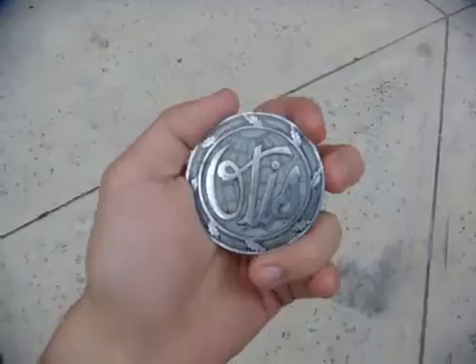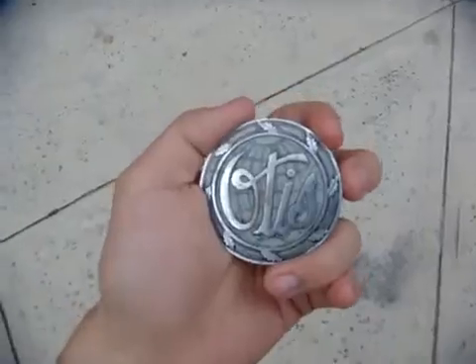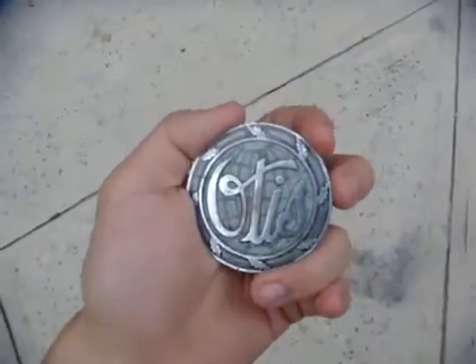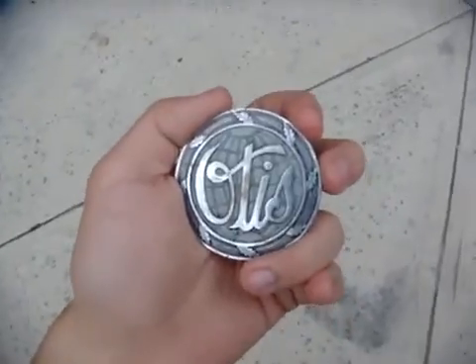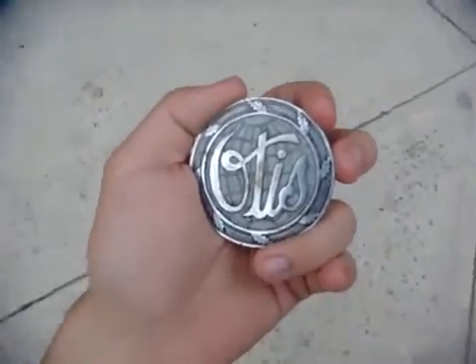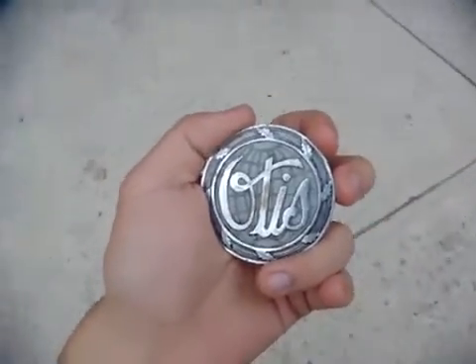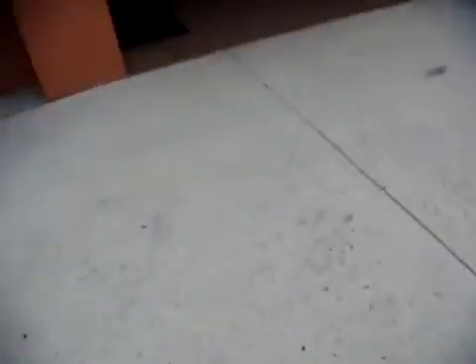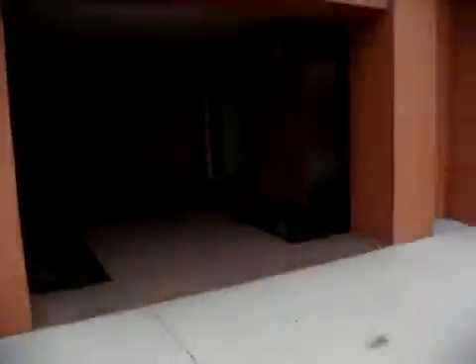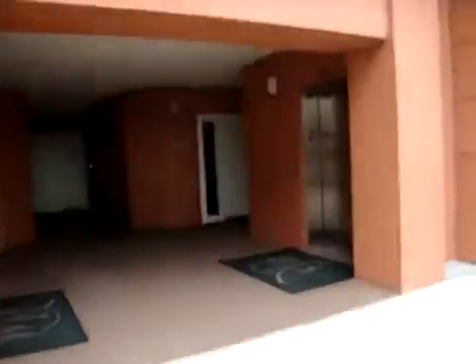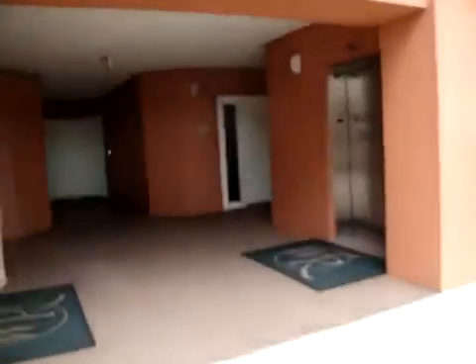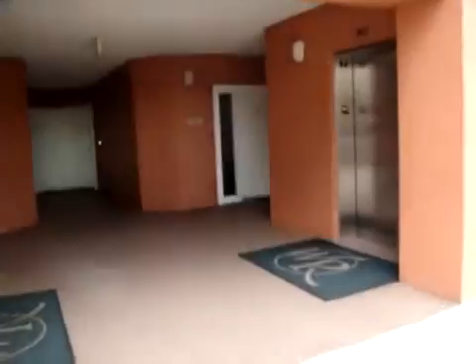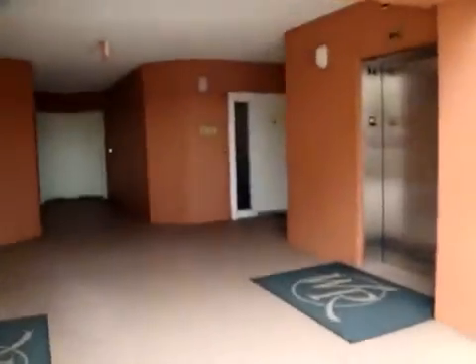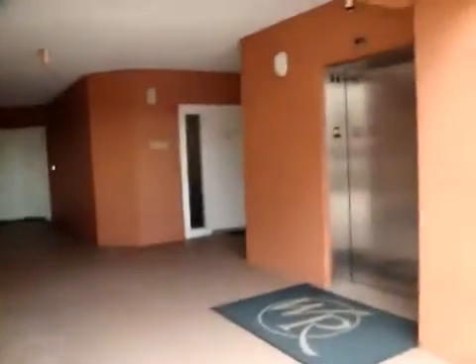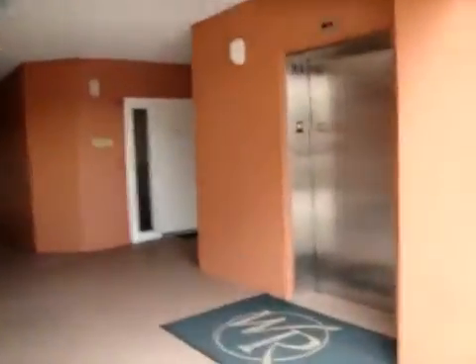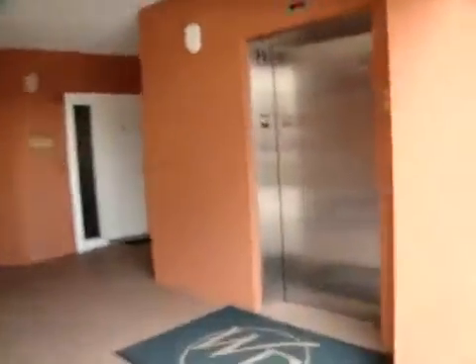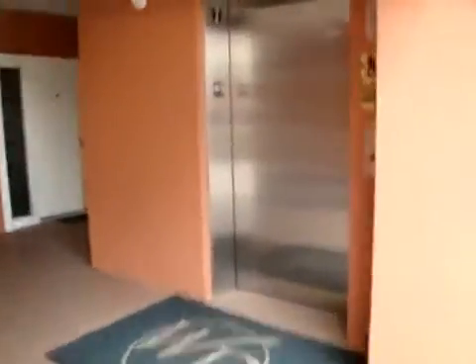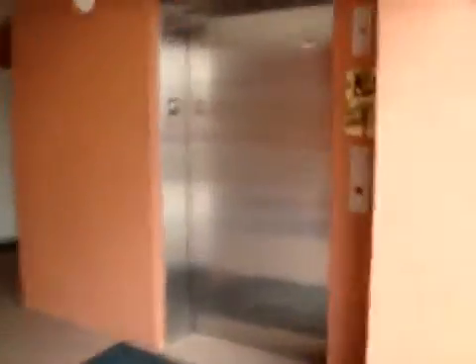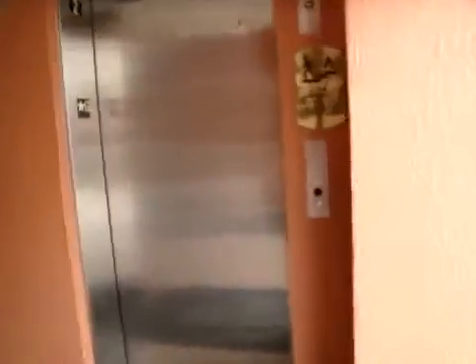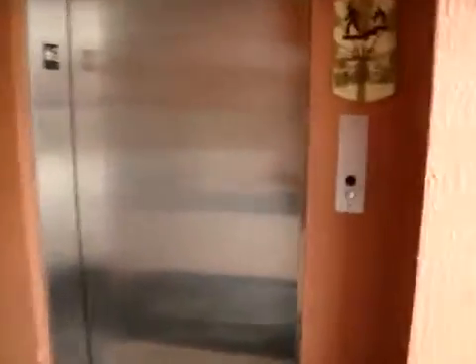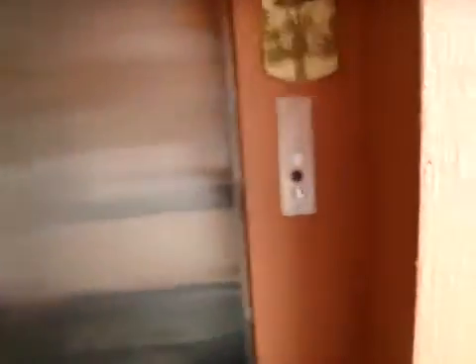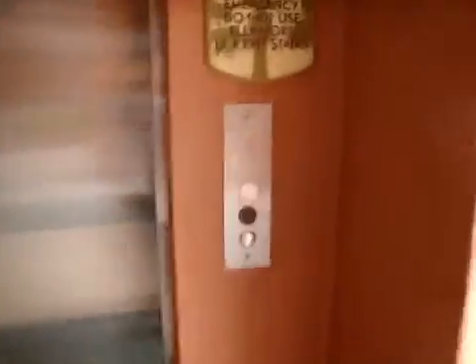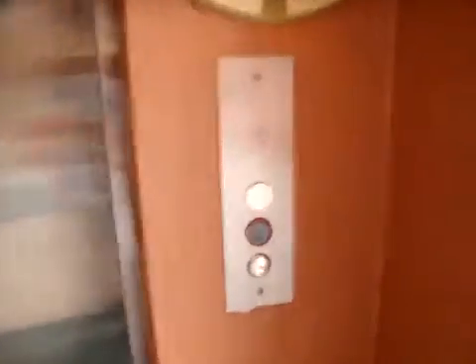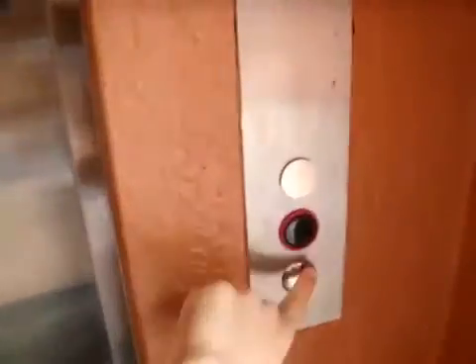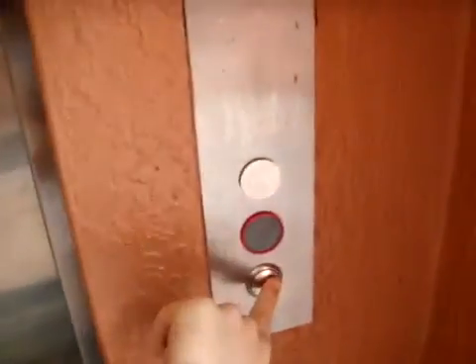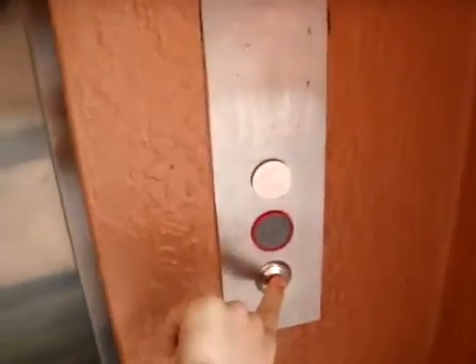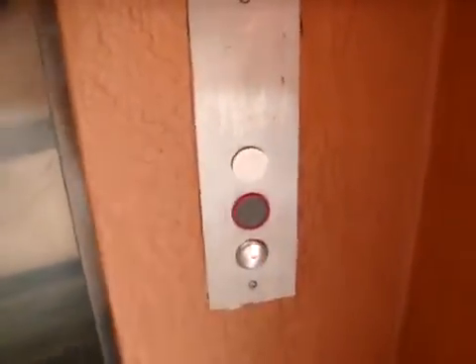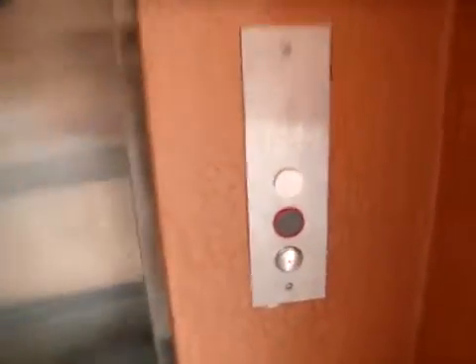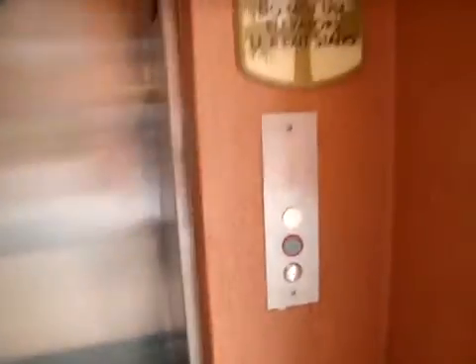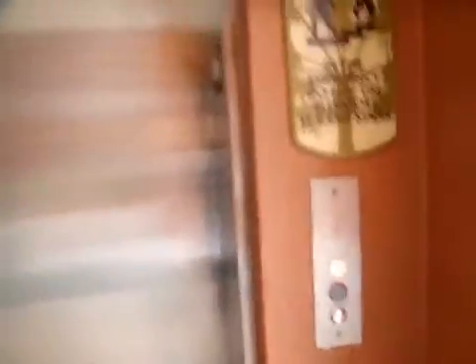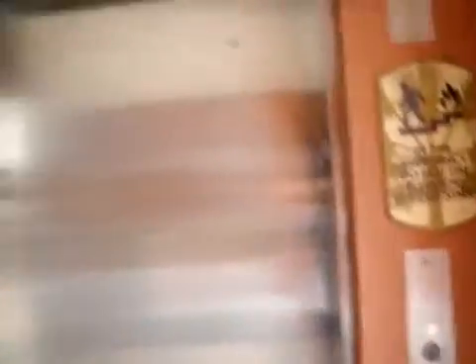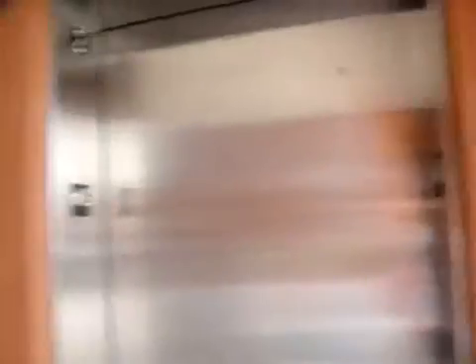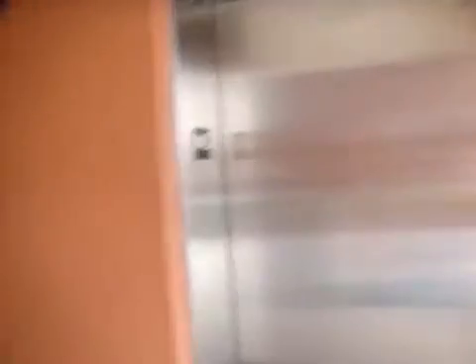These are the first main set of elevators at the Westgate Vacation Villas Resort in Orlando, Florida. This is a ThyssenKrupp with van-resistant fixtures.